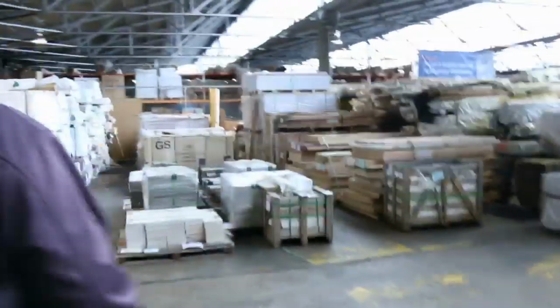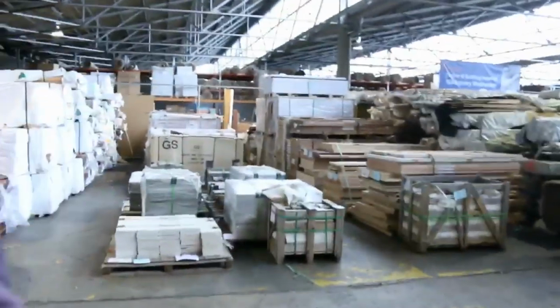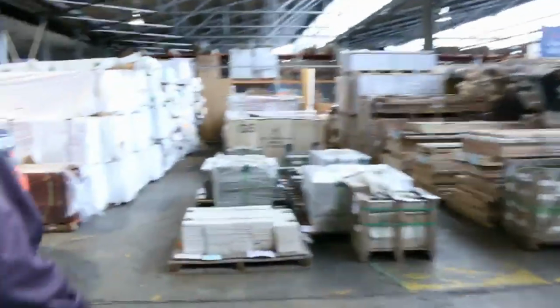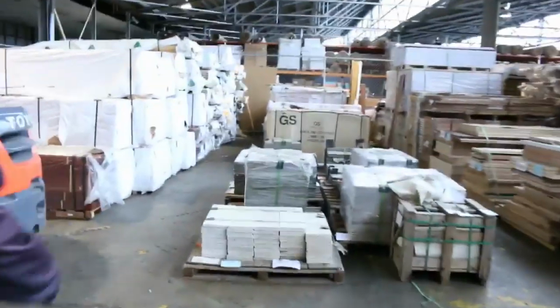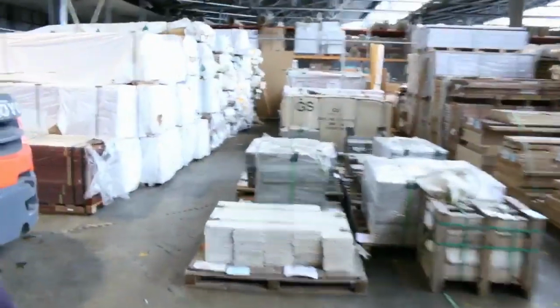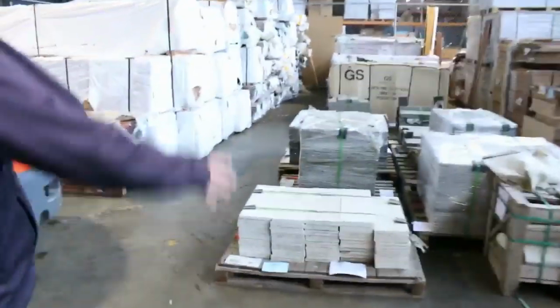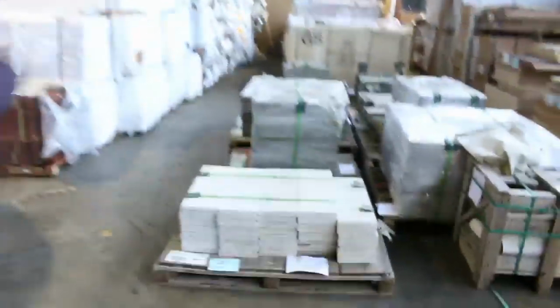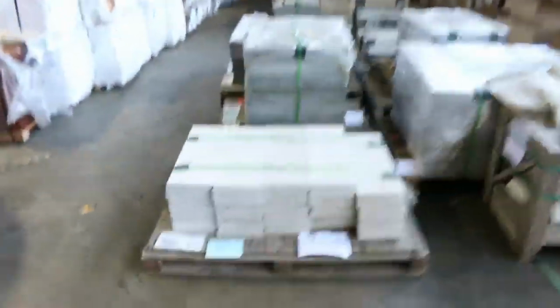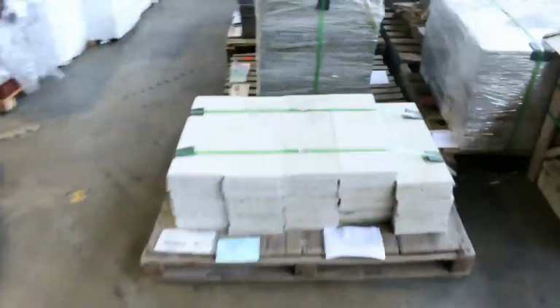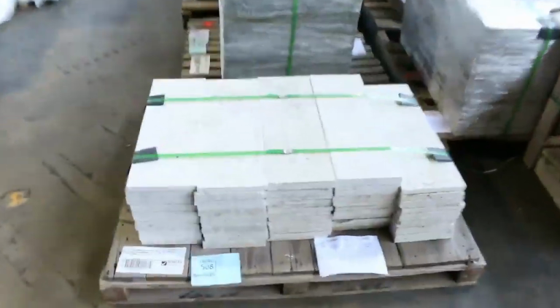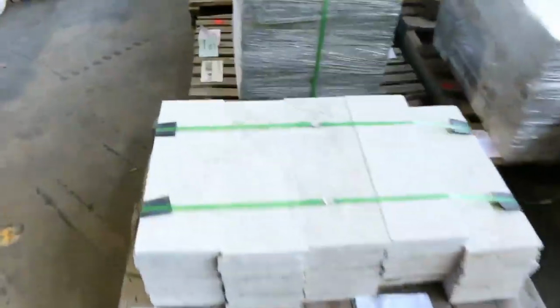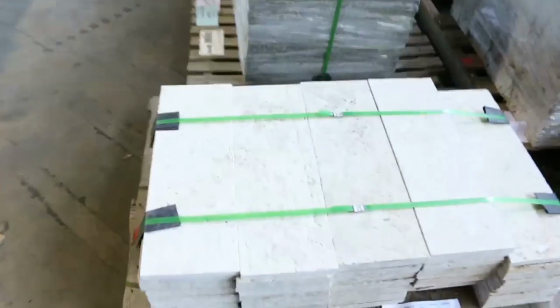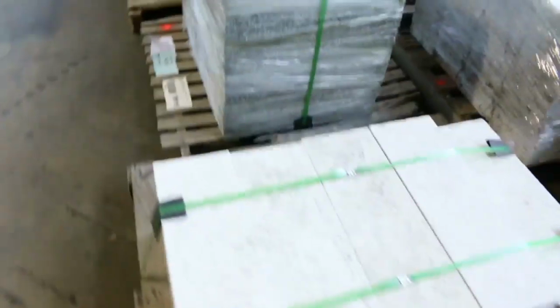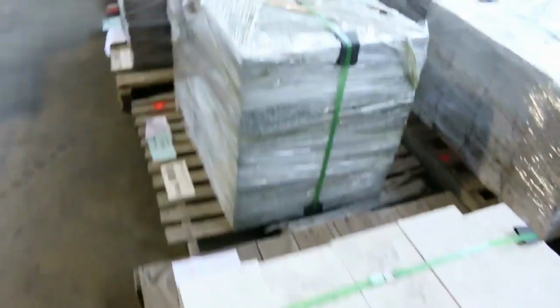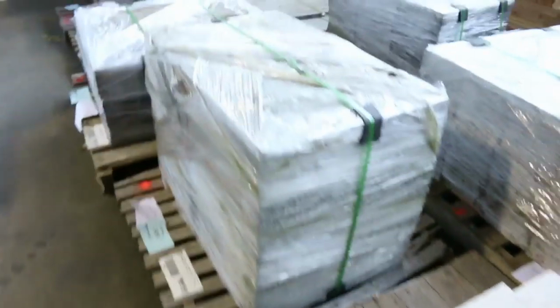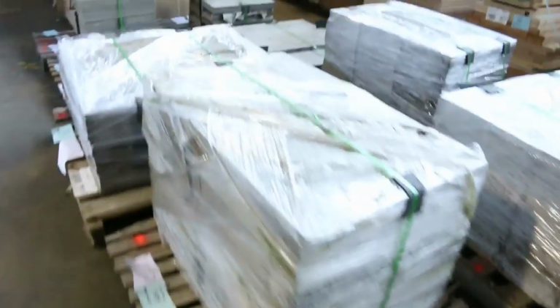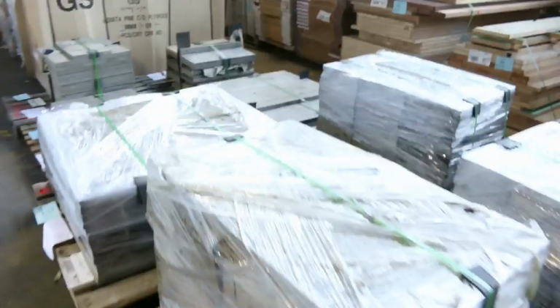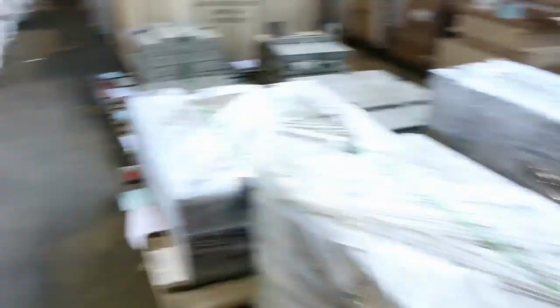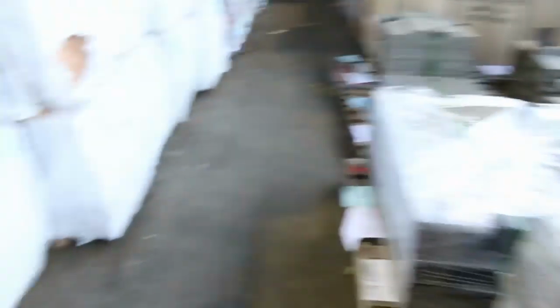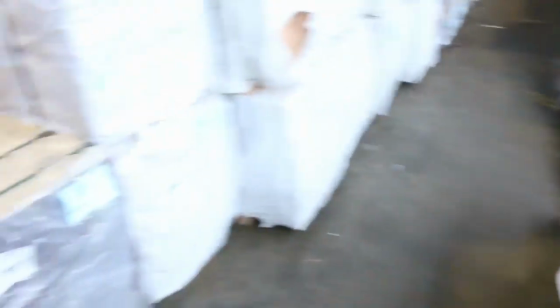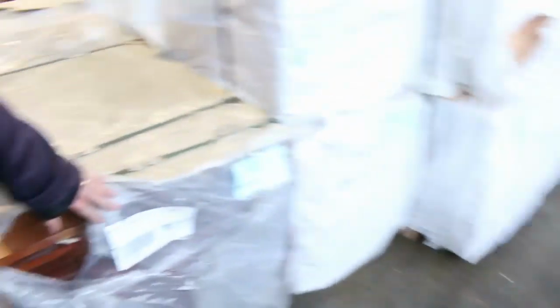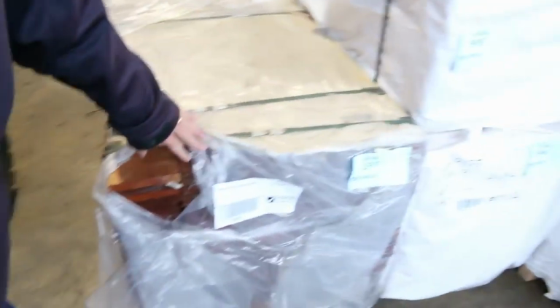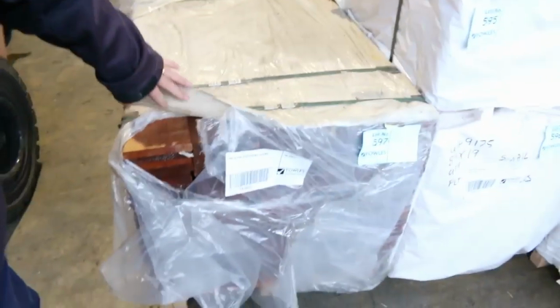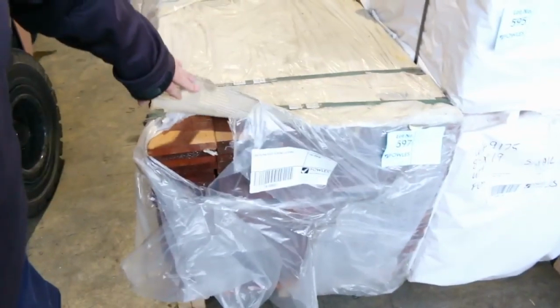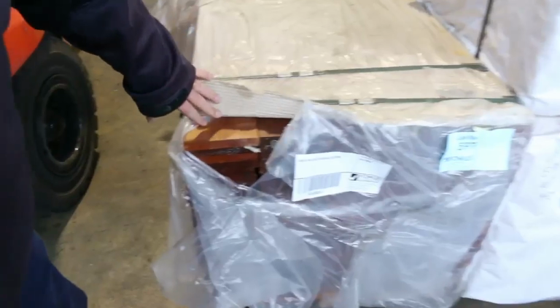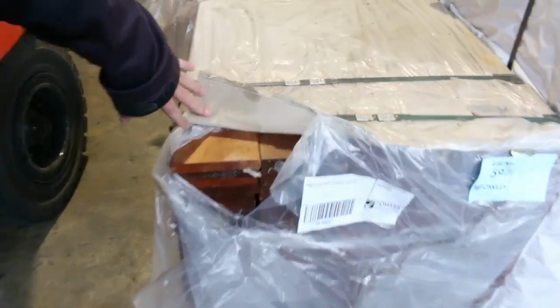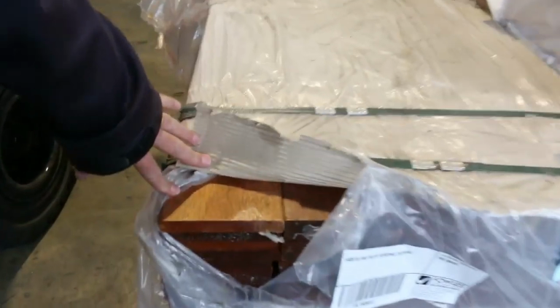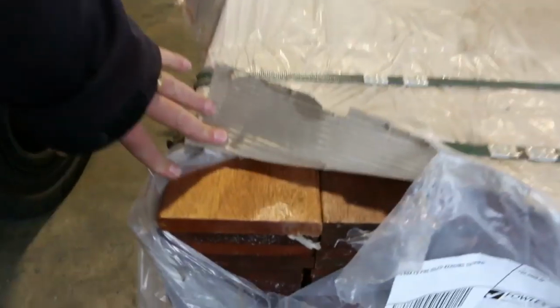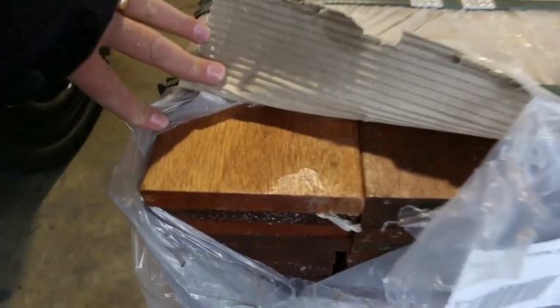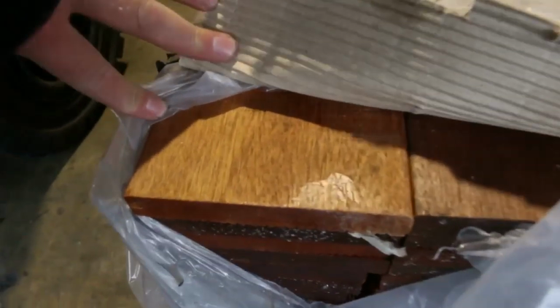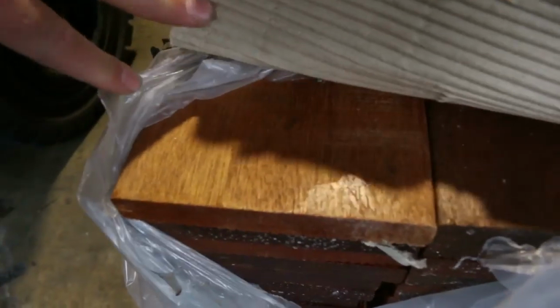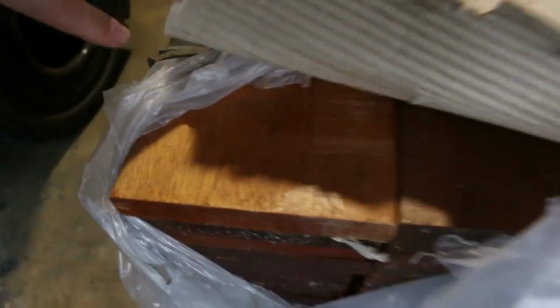We've got heaps and heaps of paving this week. These are some of the crates here - there's plenty of it. A nice pack here: 140 by 19 pre-oiled crewin decking. Really nice stock there - pre-oiled.